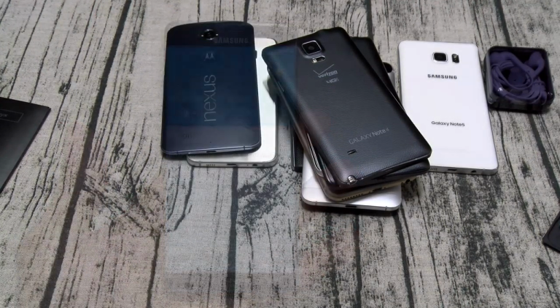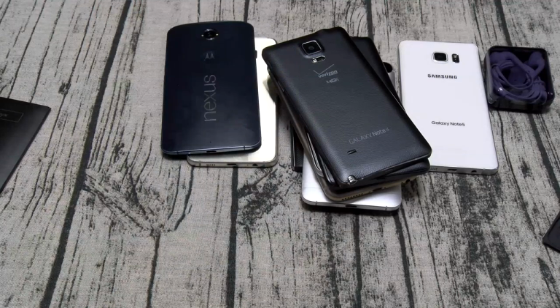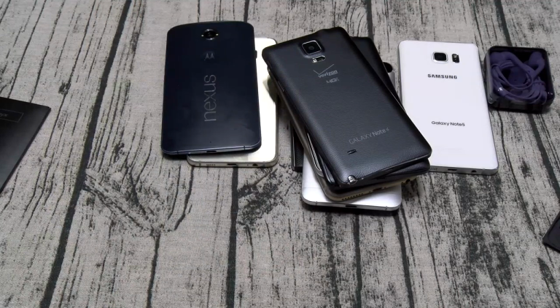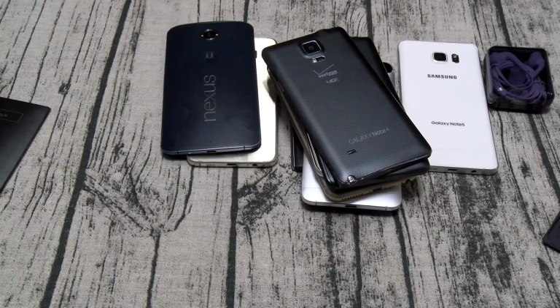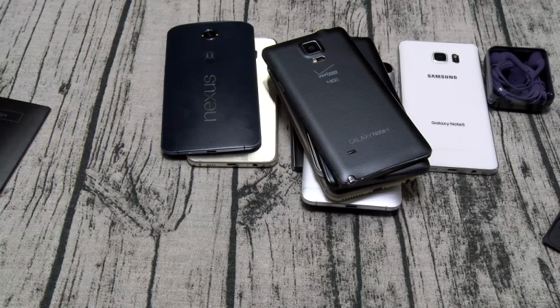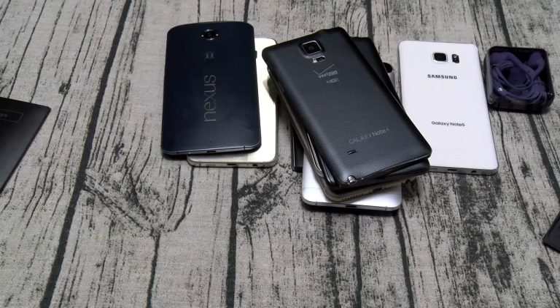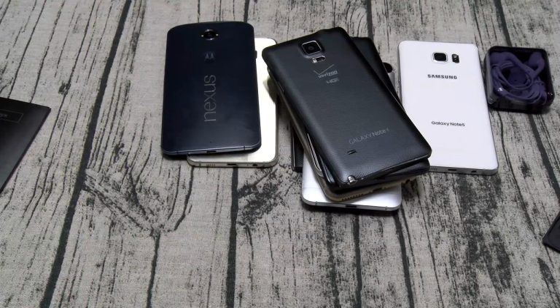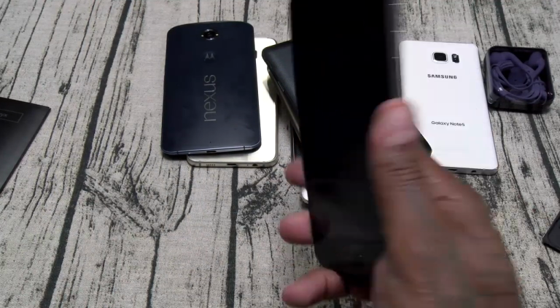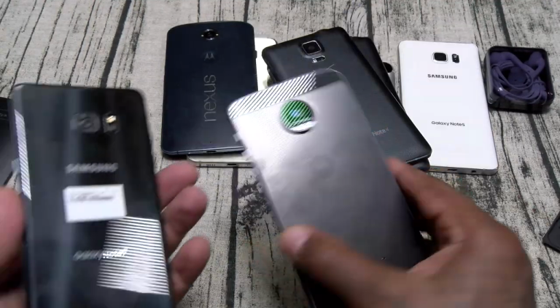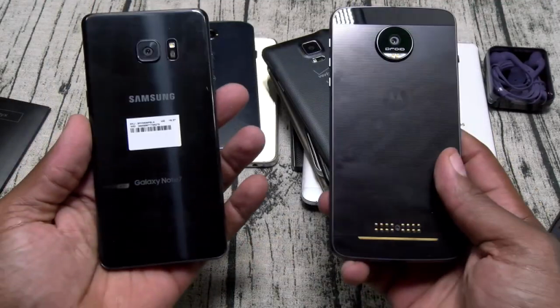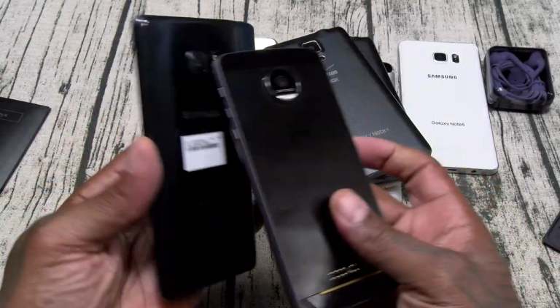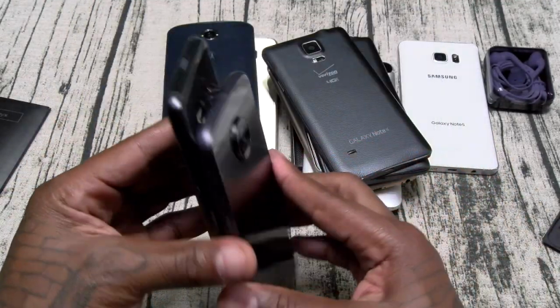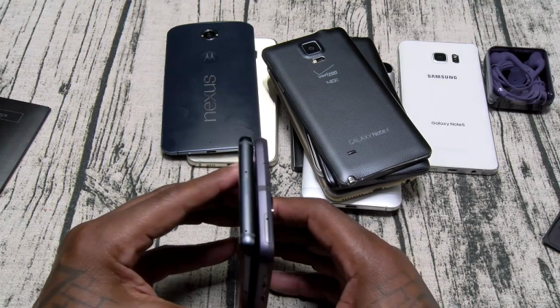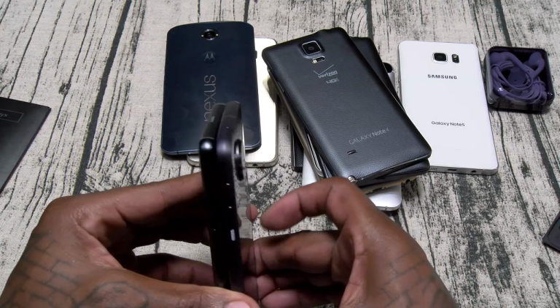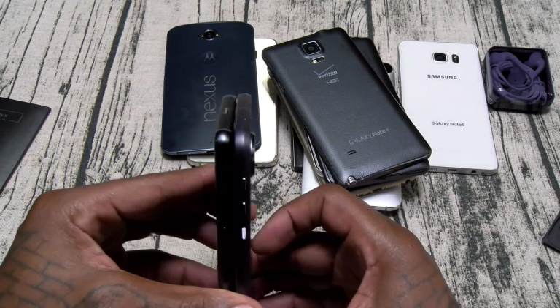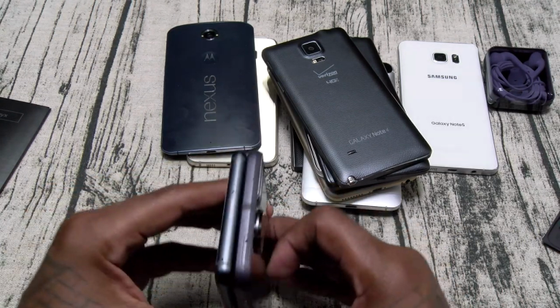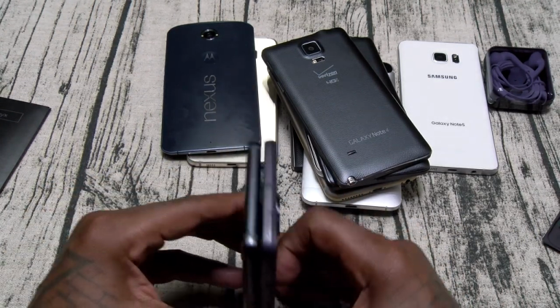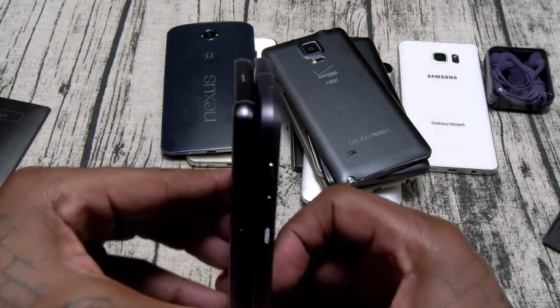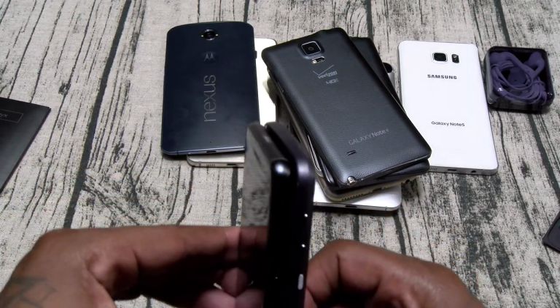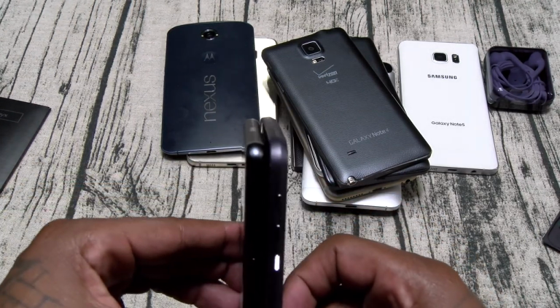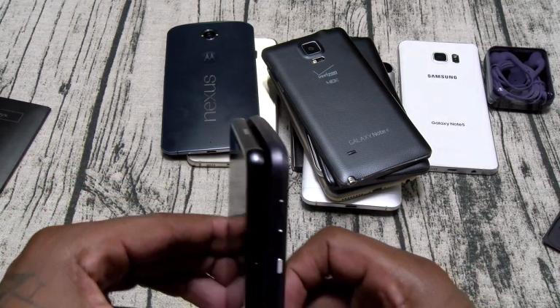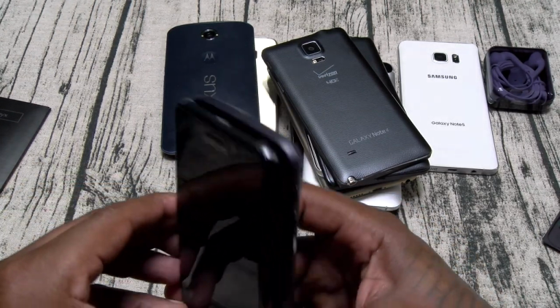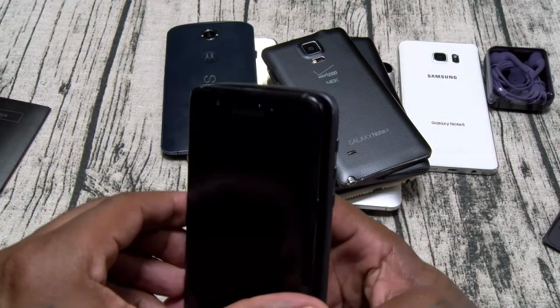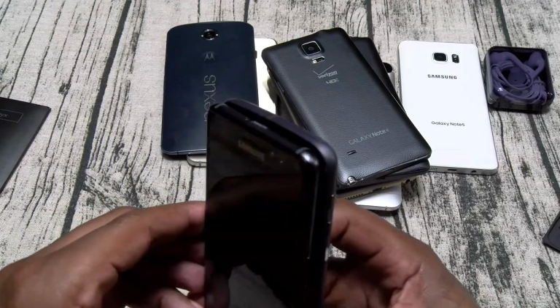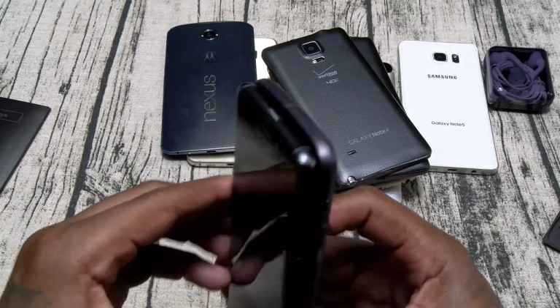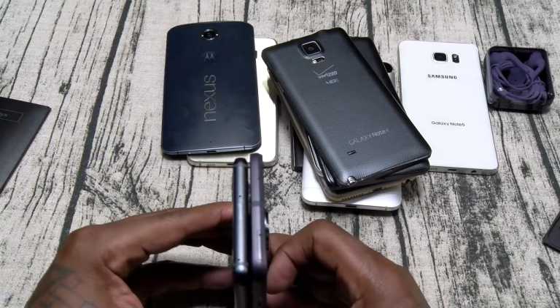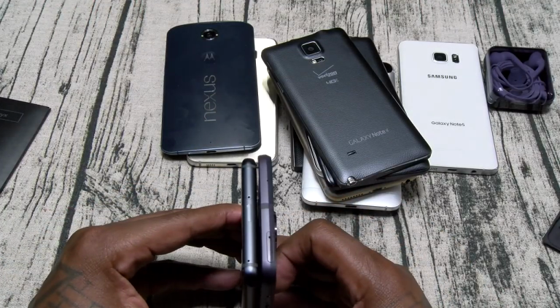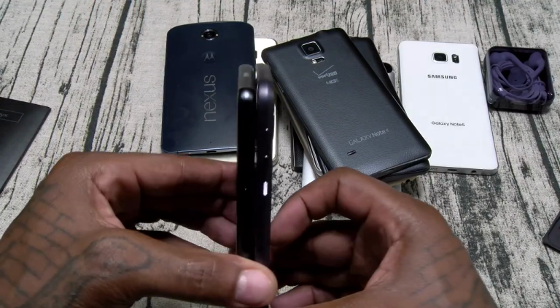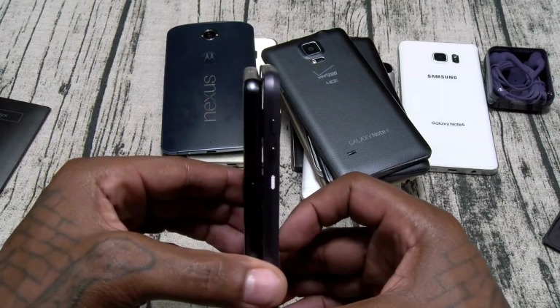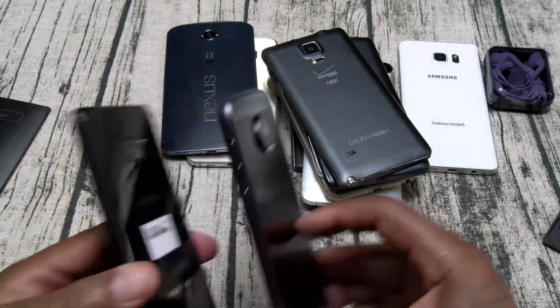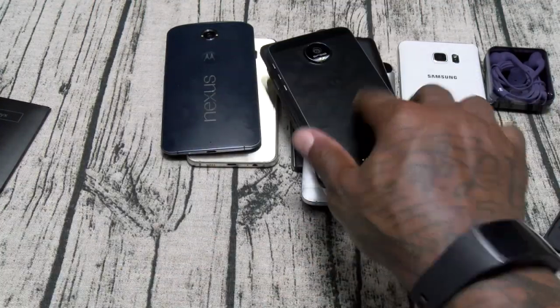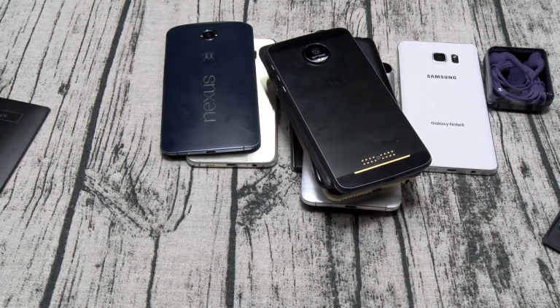Oh yeah, one more thing — I forgot to compare it to my favorite phone right now, the Moto Z Droid Force. The Moto Z Droid Force is a little bit taller and a little bit wider.